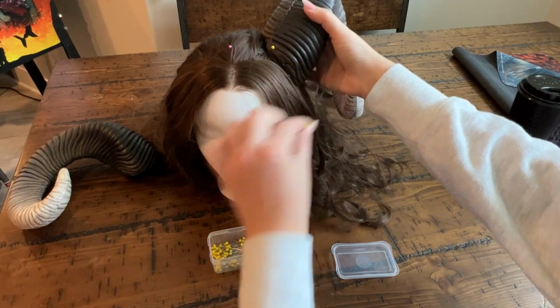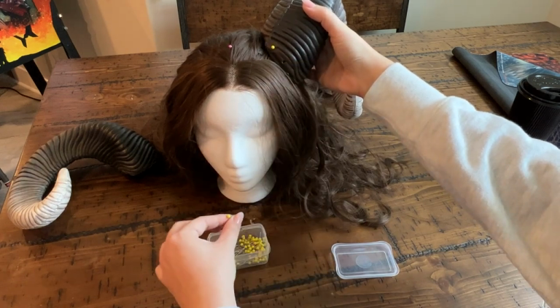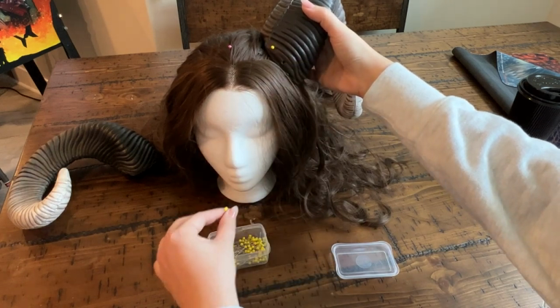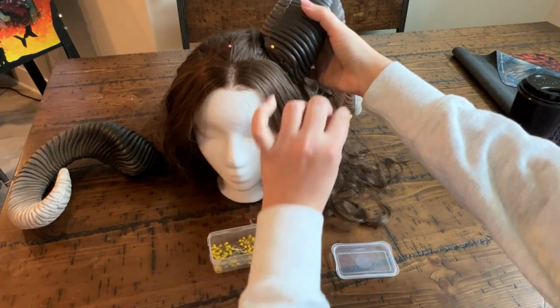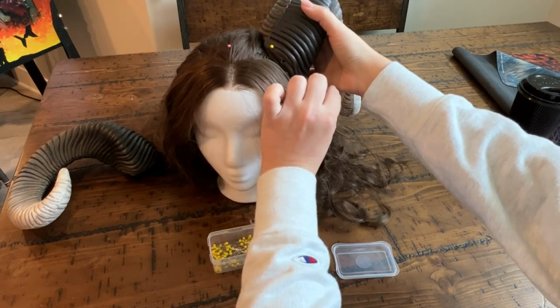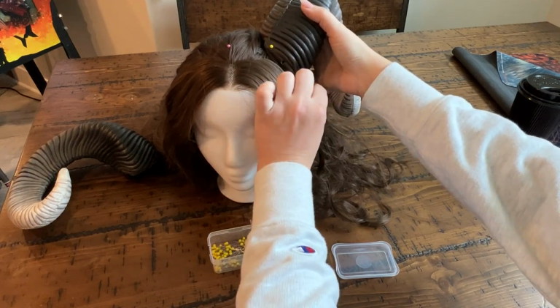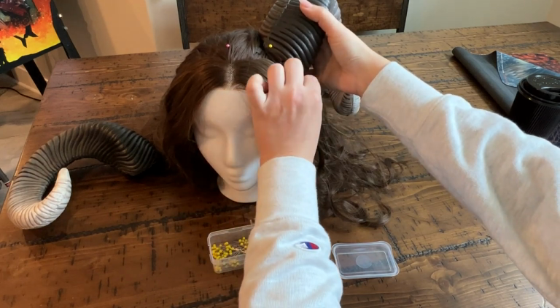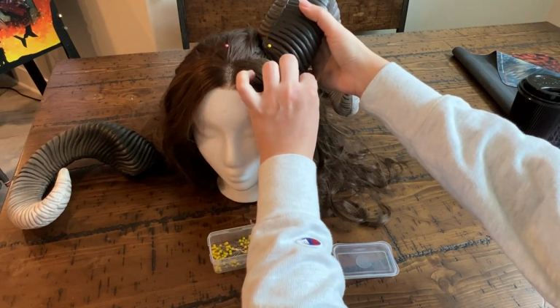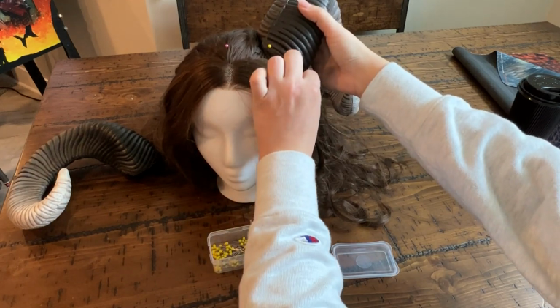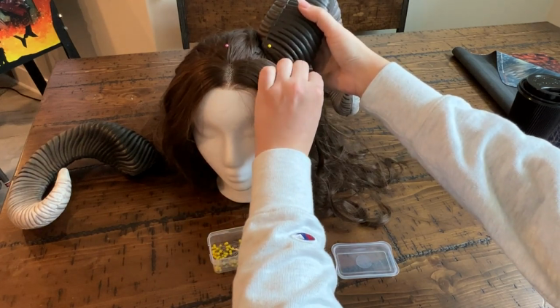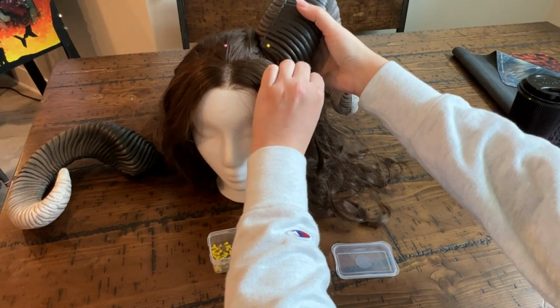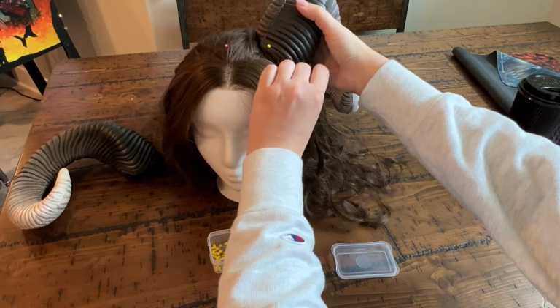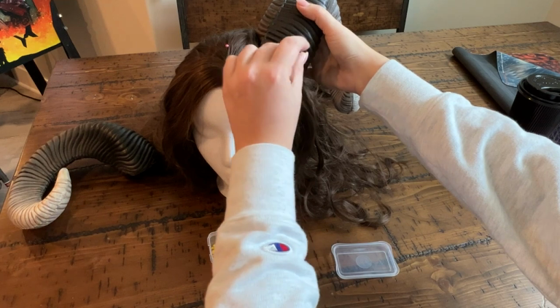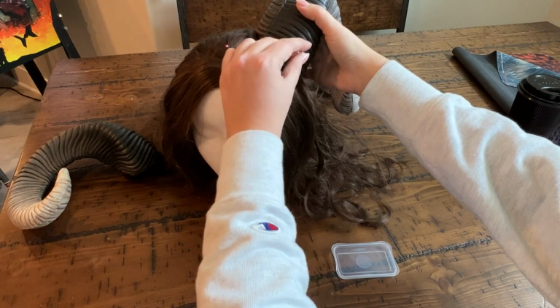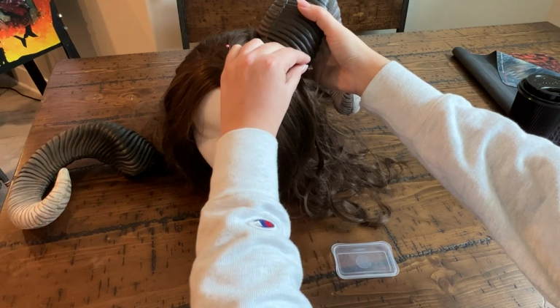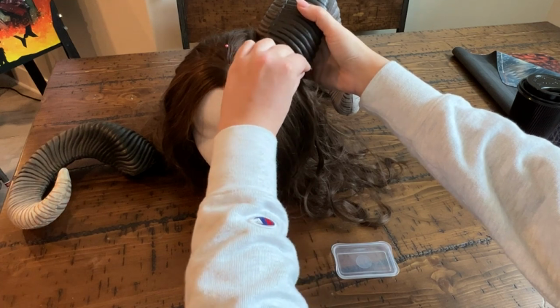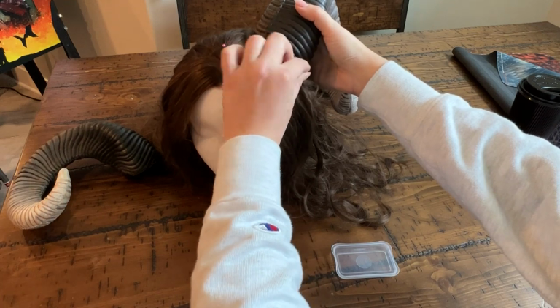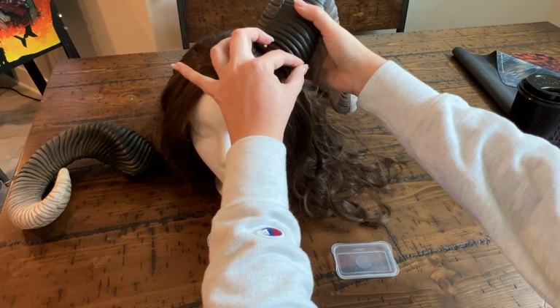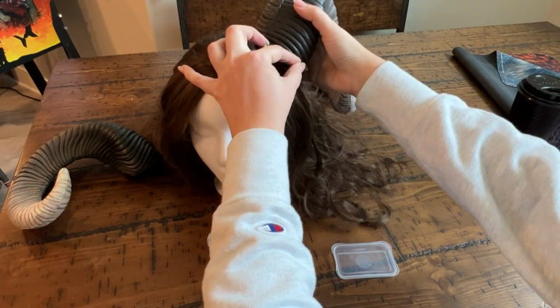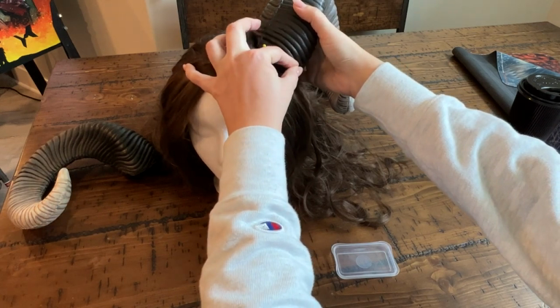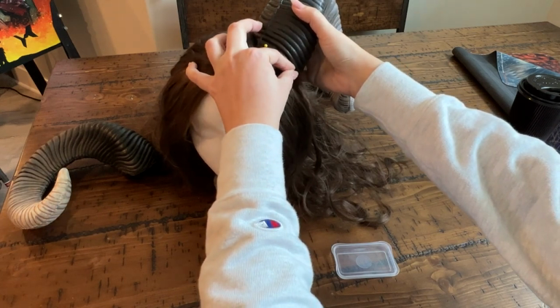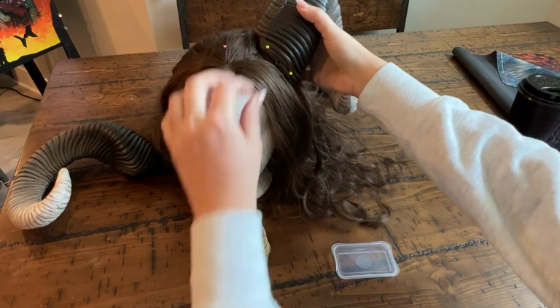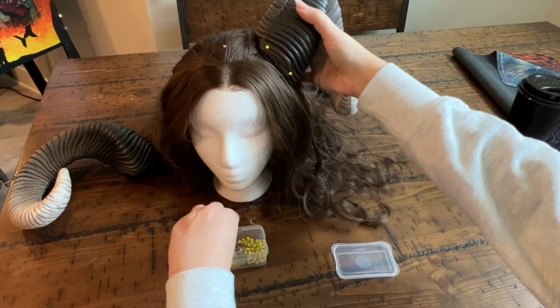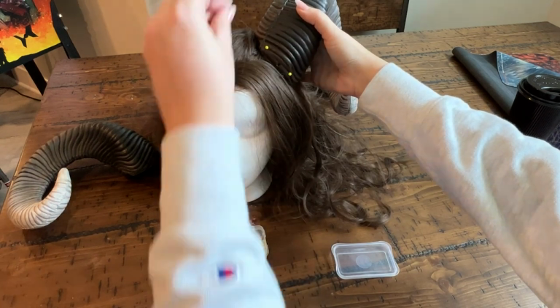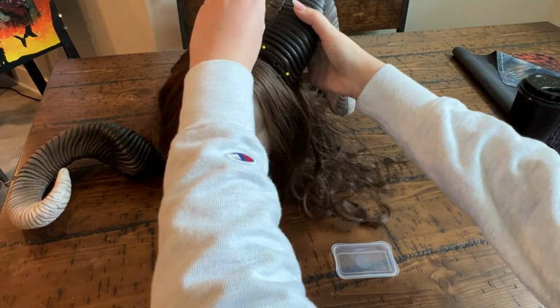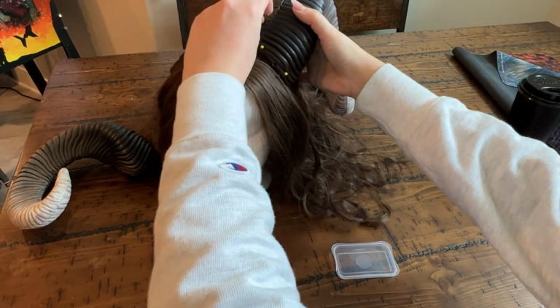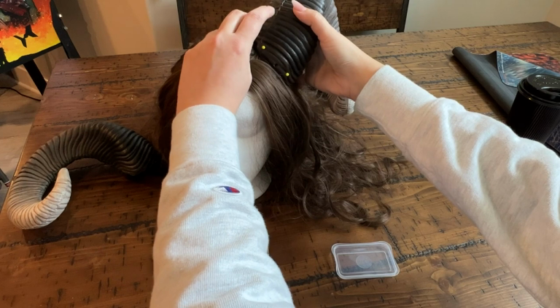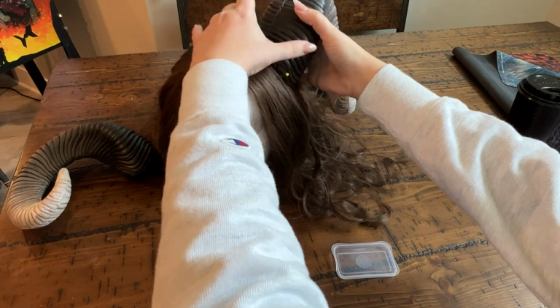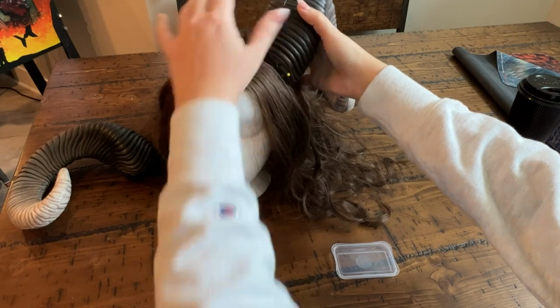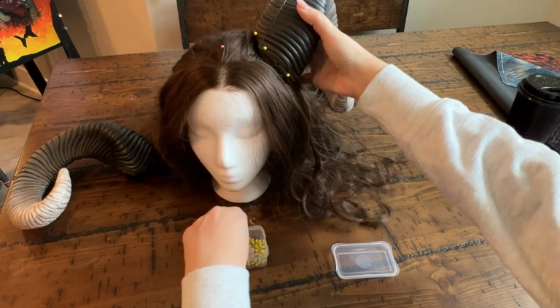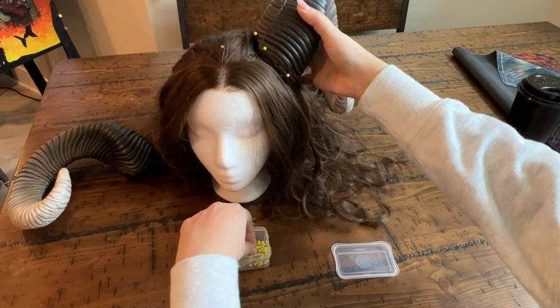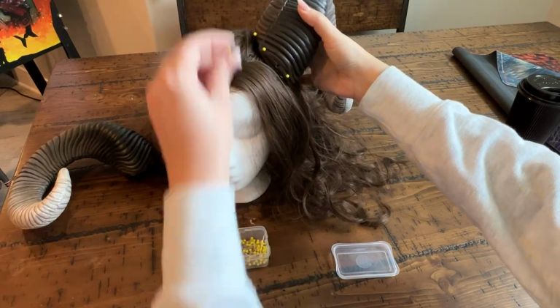That's an optional step — you can just use a wig head. After the bobby pin step, or if you choose to skip it, you'll want to mark the outline of the base of your horns with pins that contrast from the color of your wig.